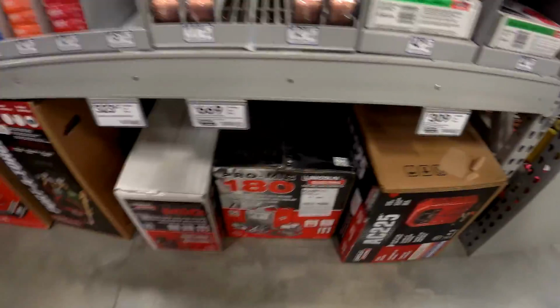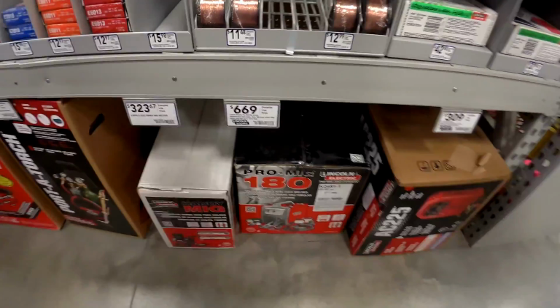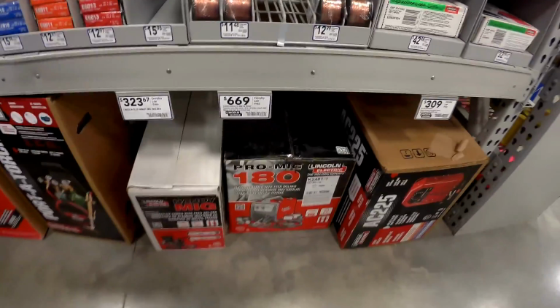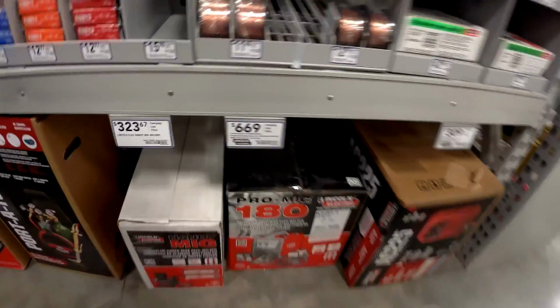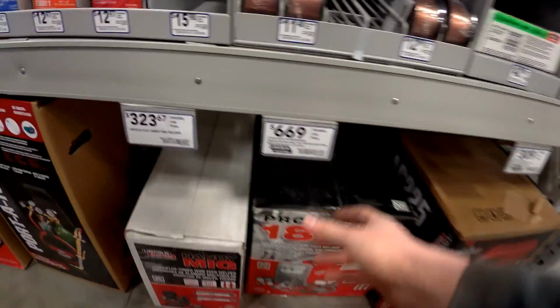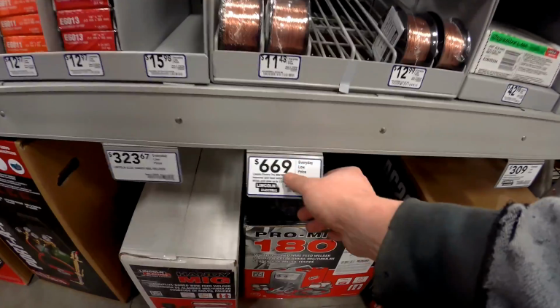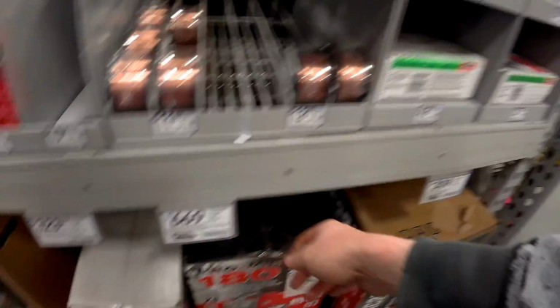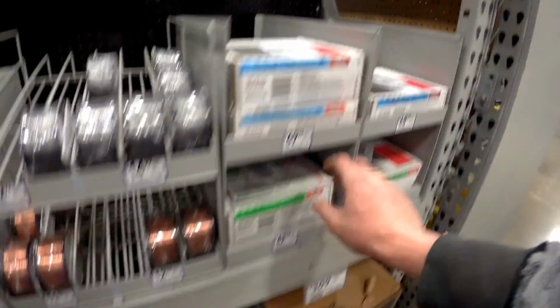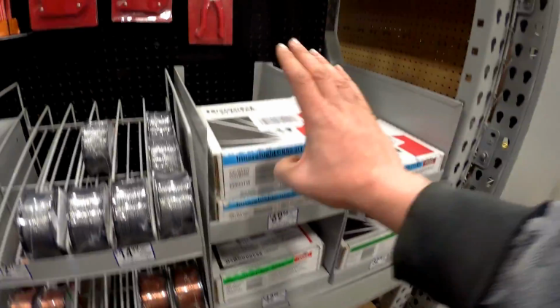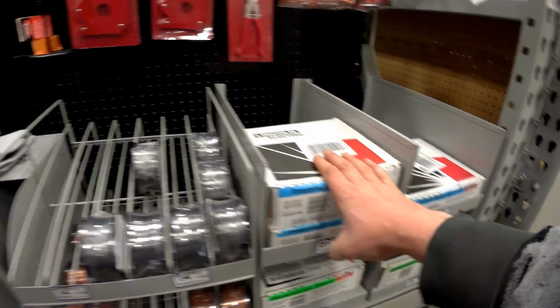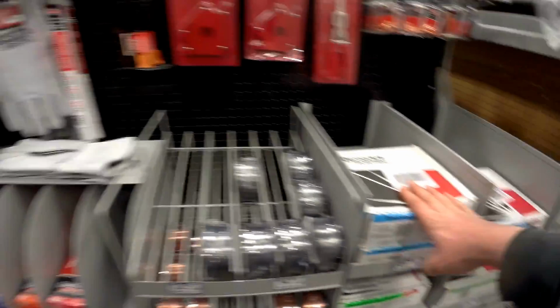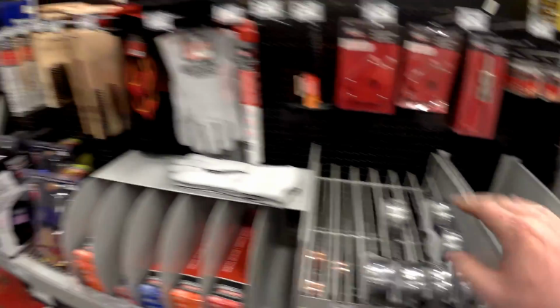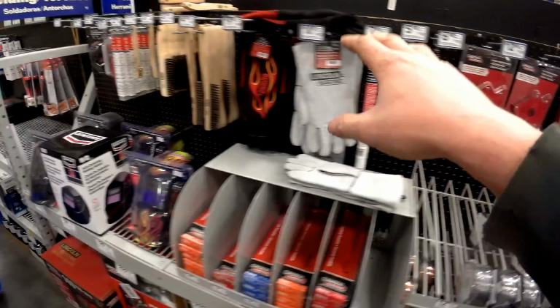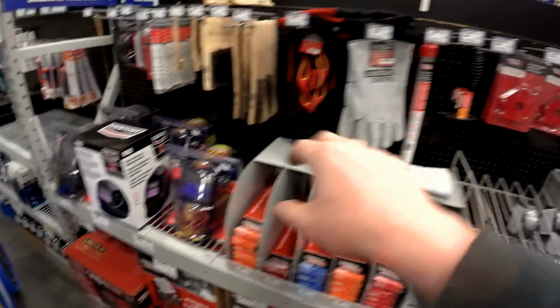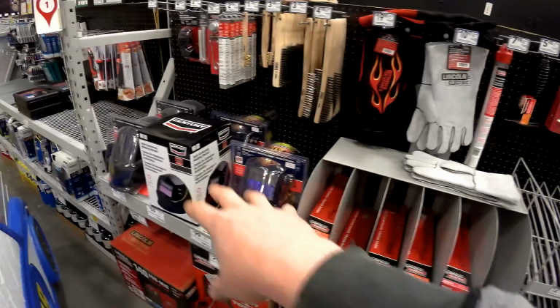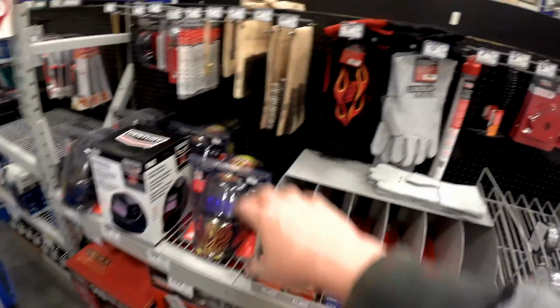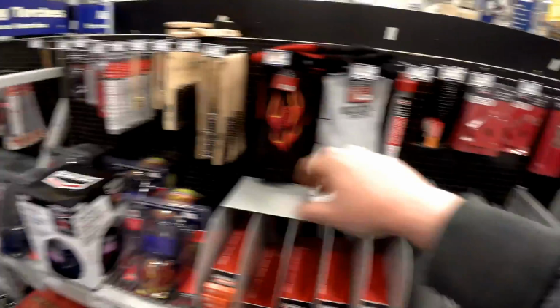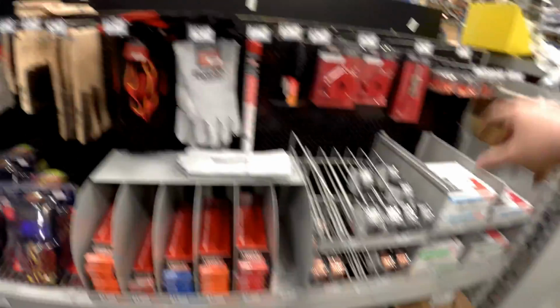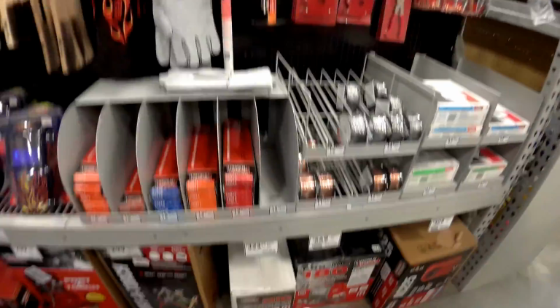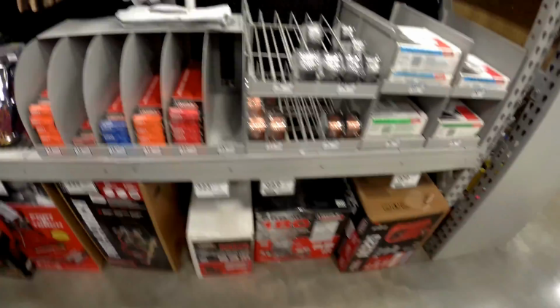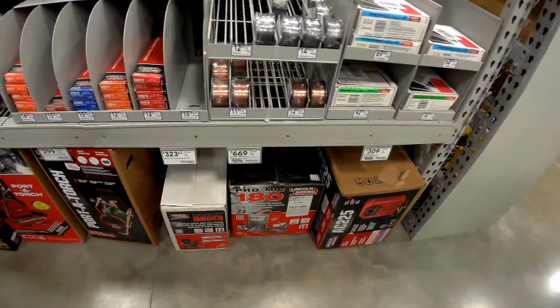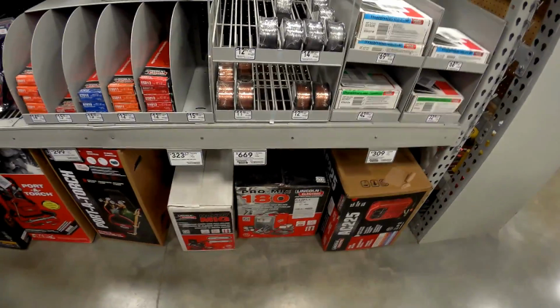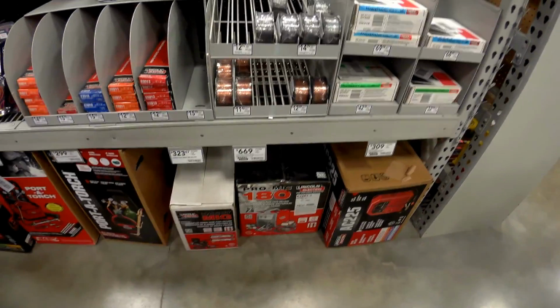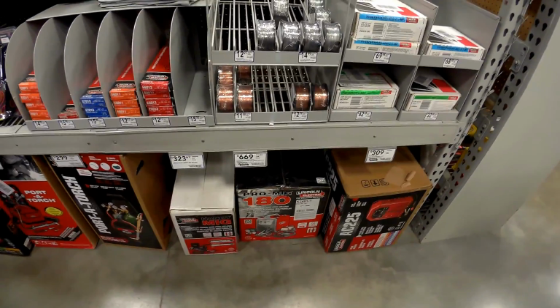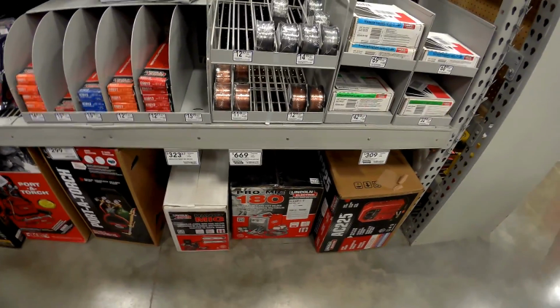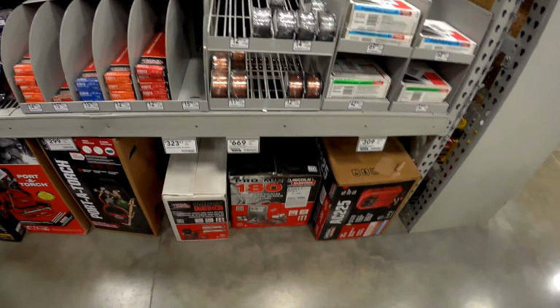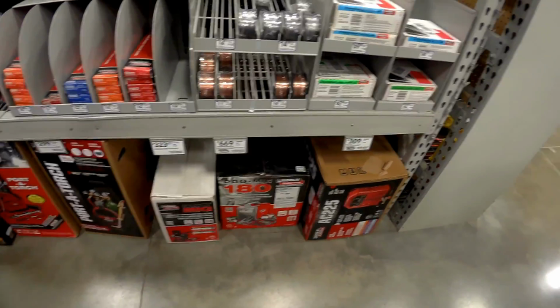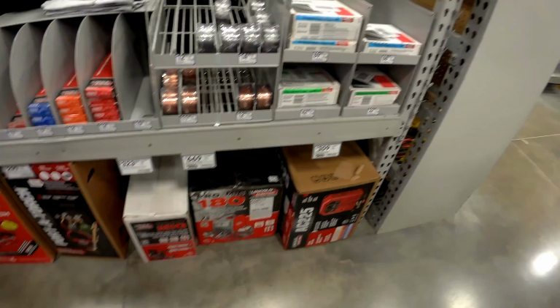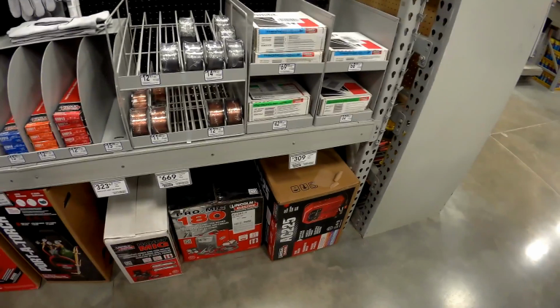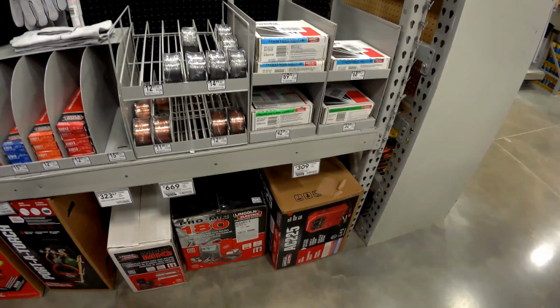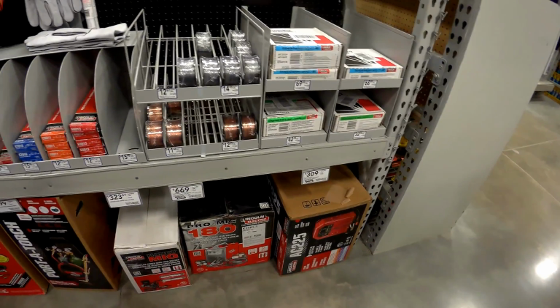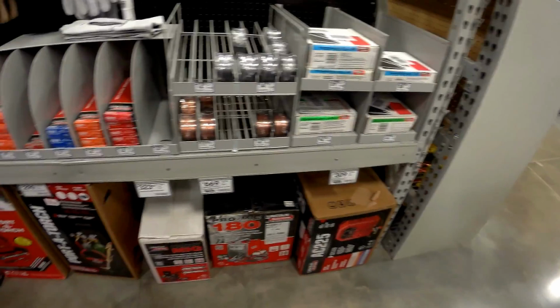So all in all, to get into welding — the welder plus the wire, plus the gloves, plus a decent helmet, brush, and some tips — you're going to be in the neighborhood of around $750 to get started welding with a brand new setup.